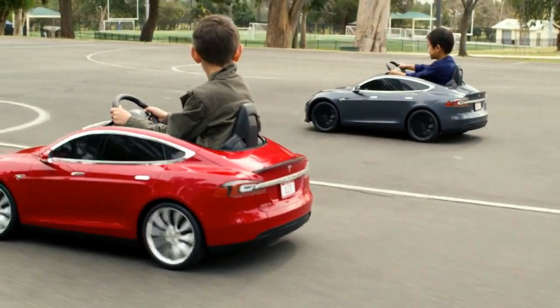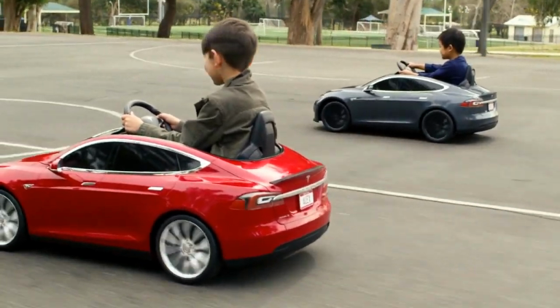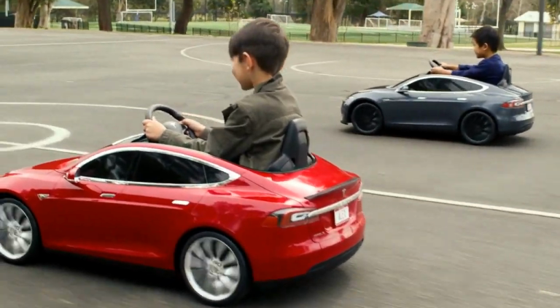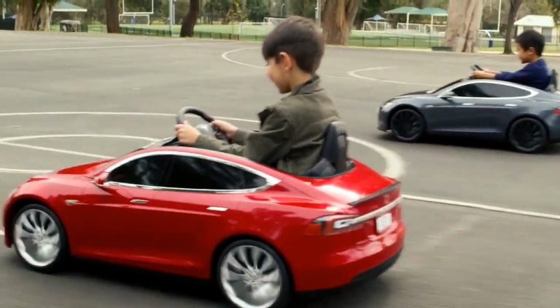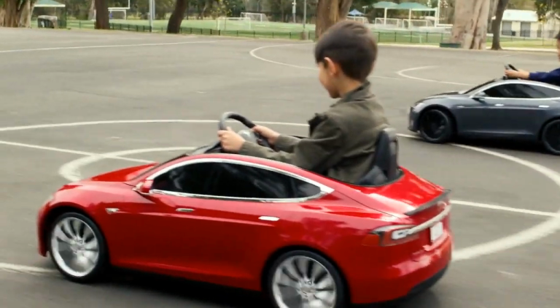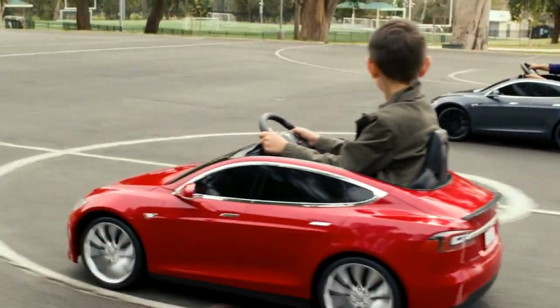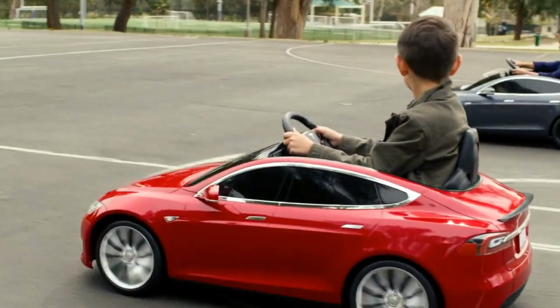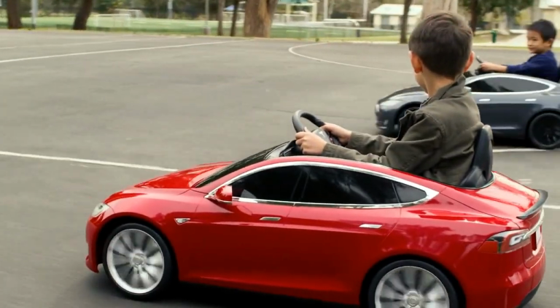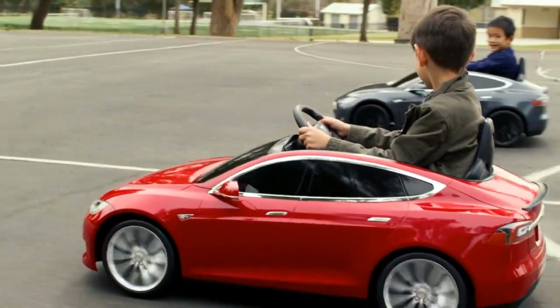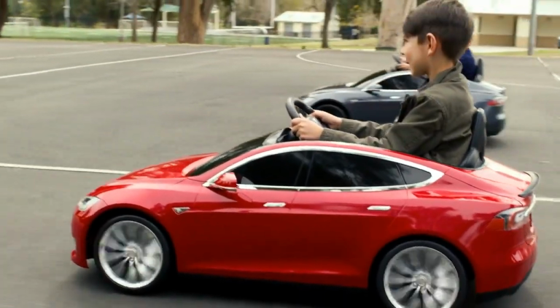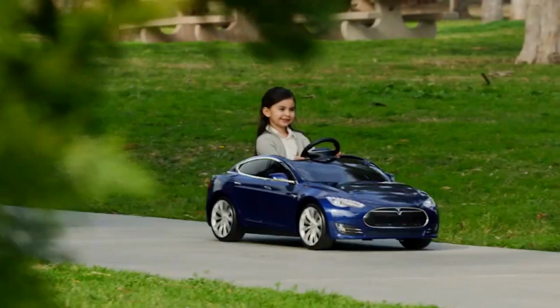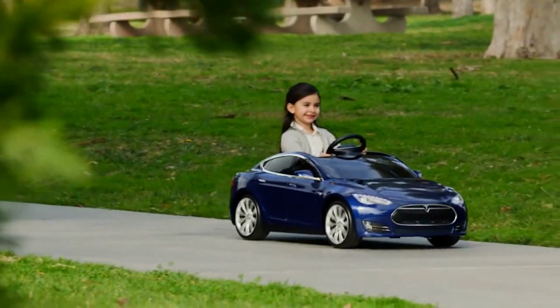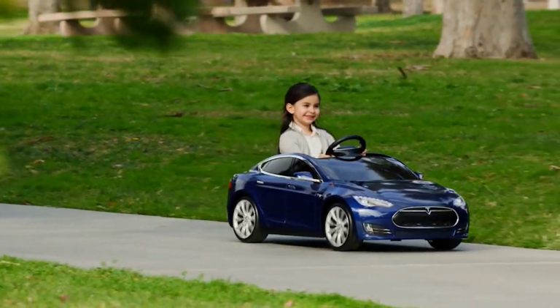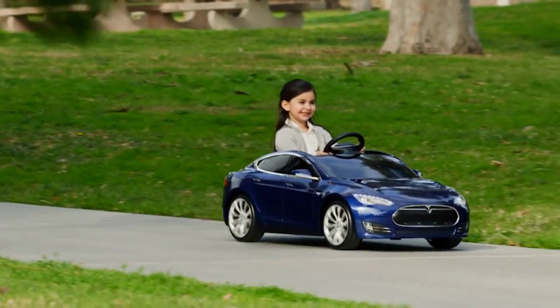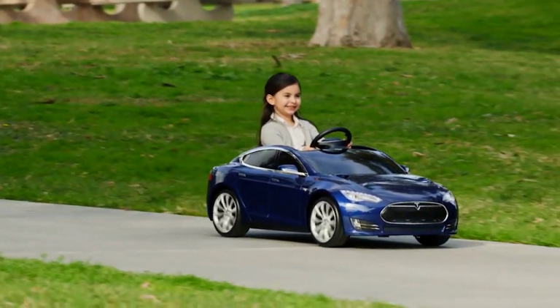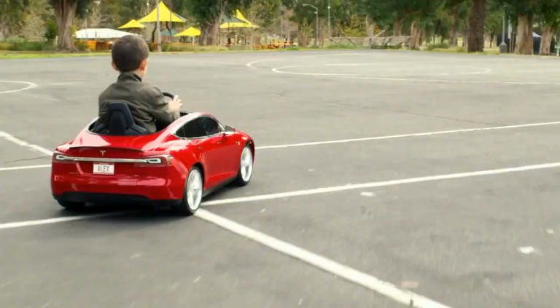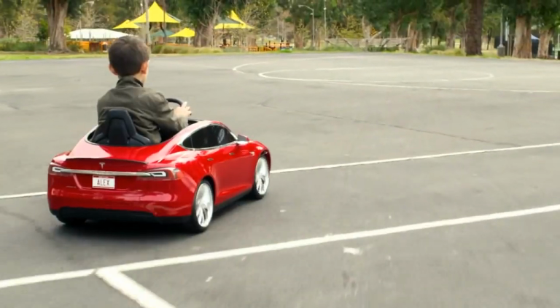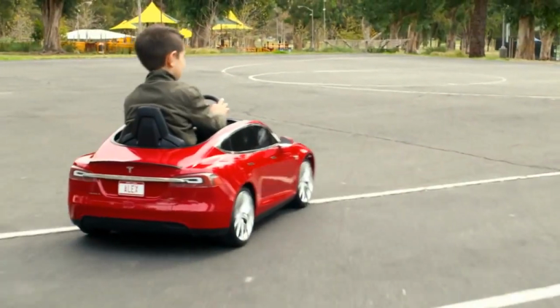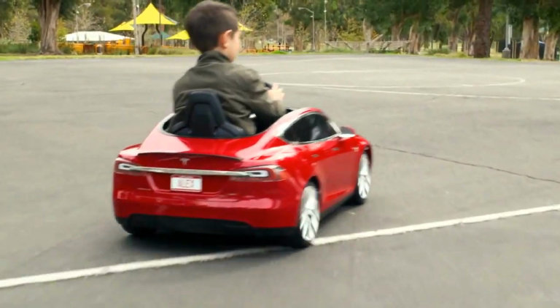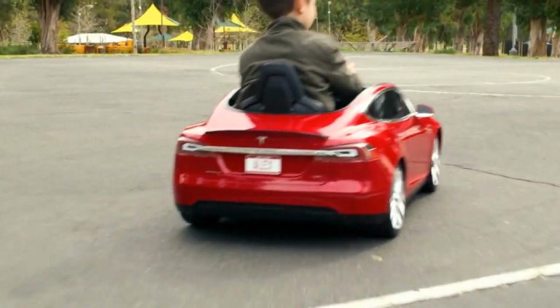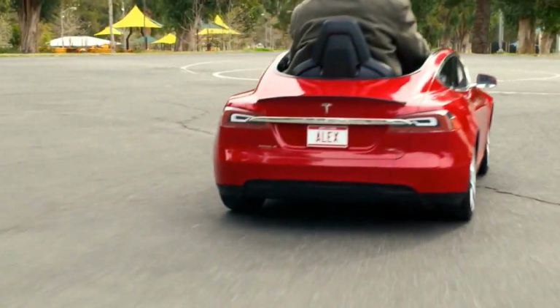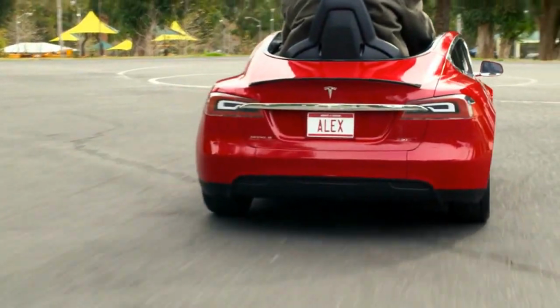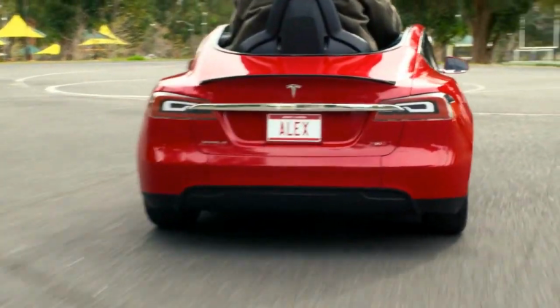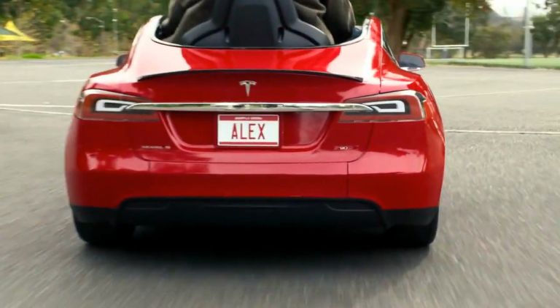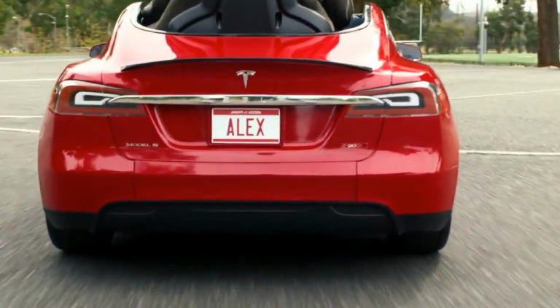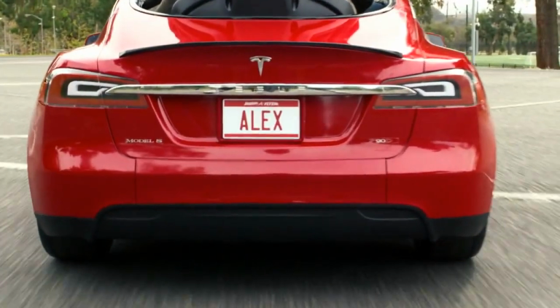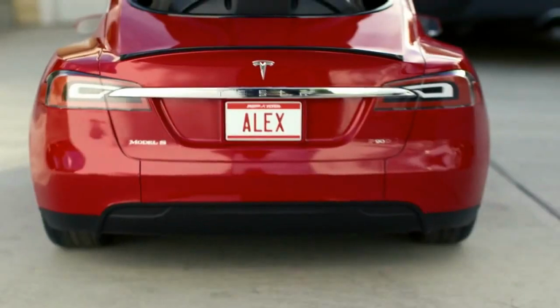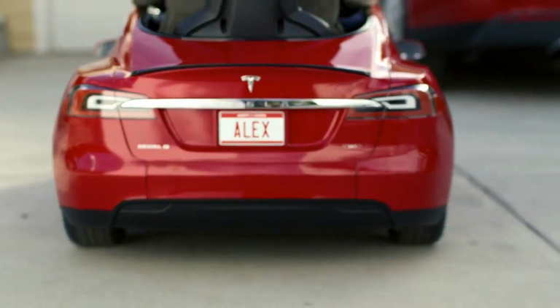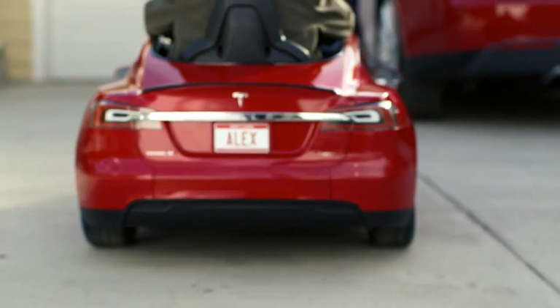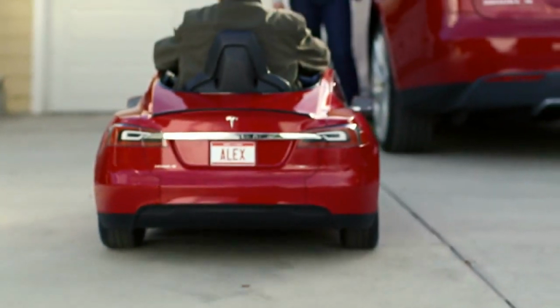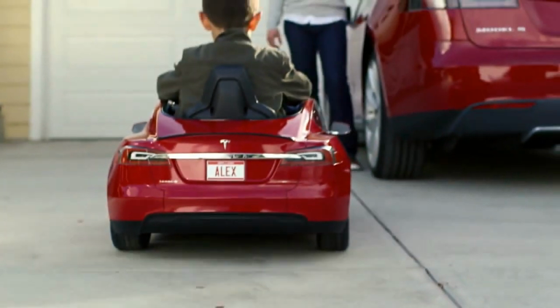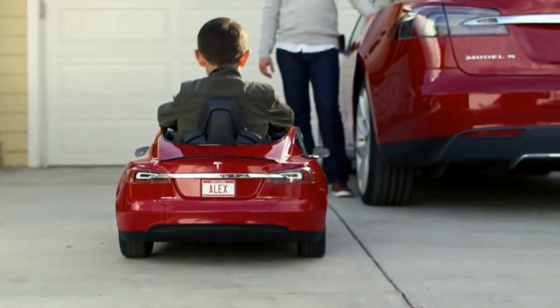The long-lasting charge and high-powered speed ensure hours of fun. Design your car with customizable features like a personalized license plate for a truly unique ride.